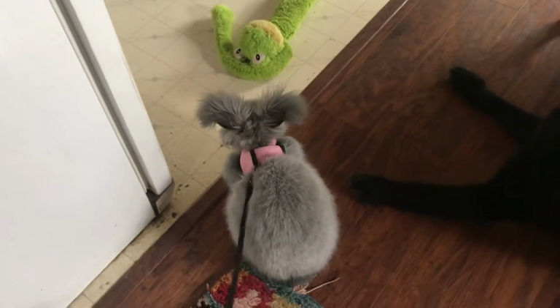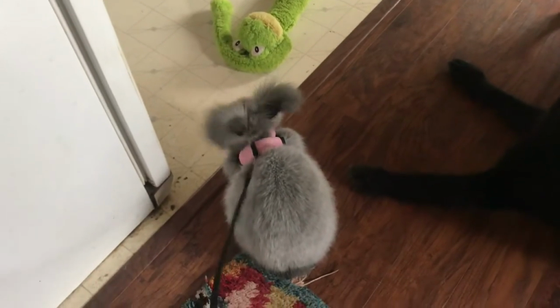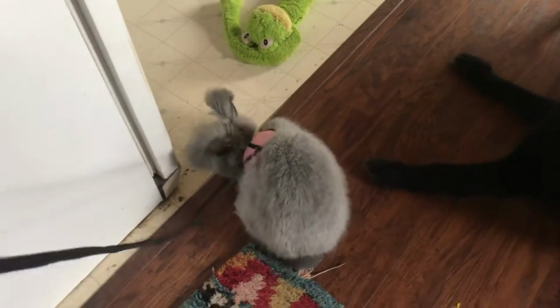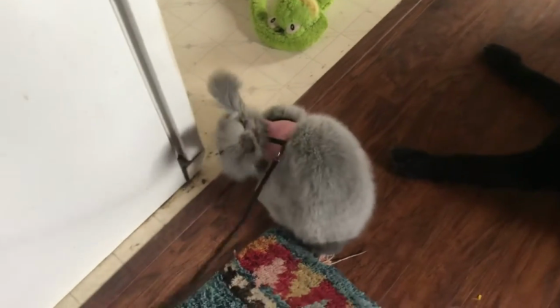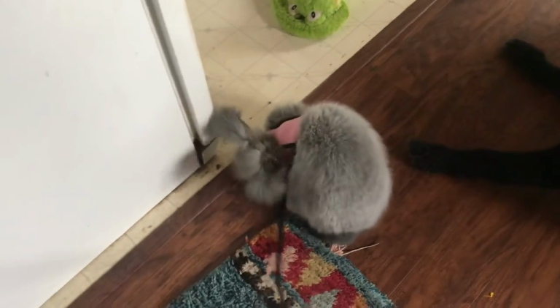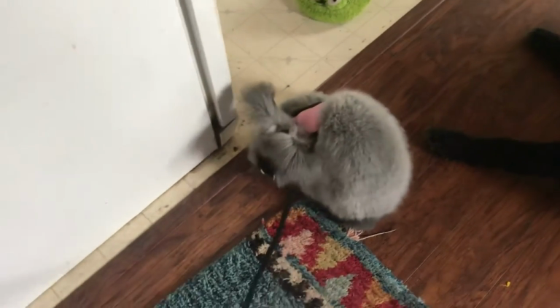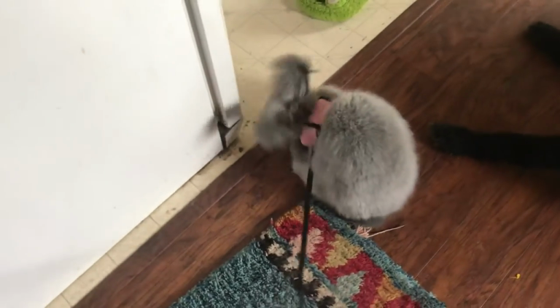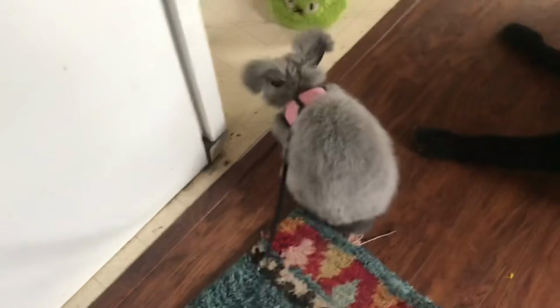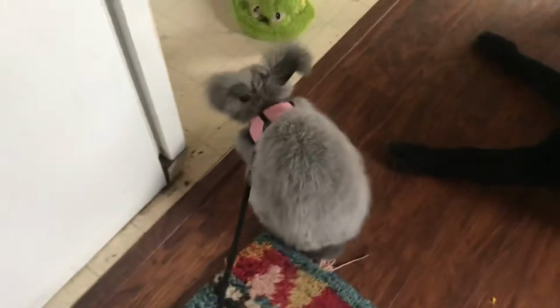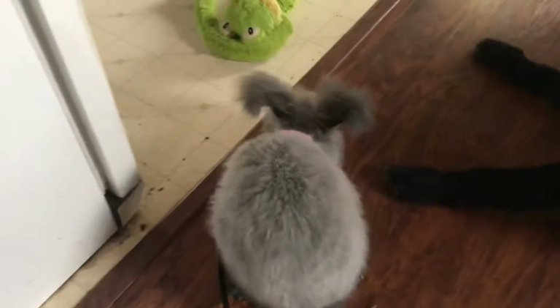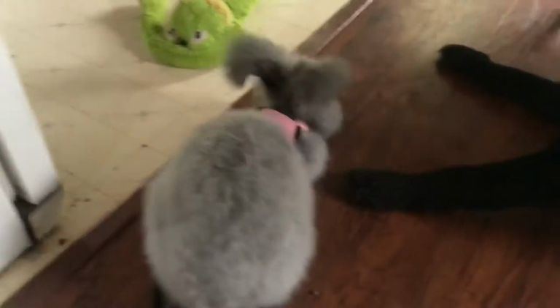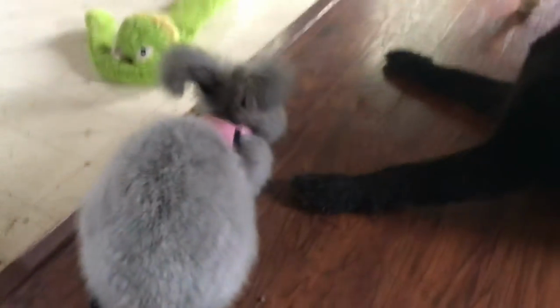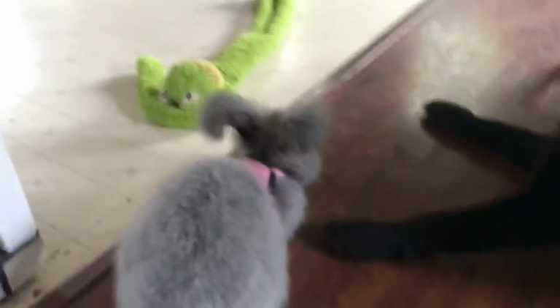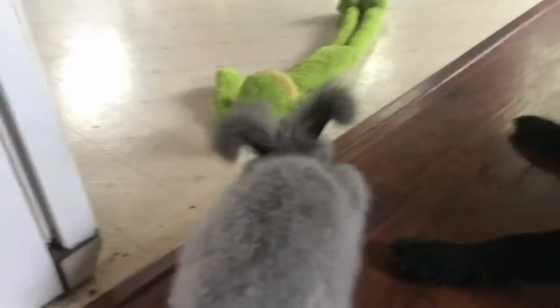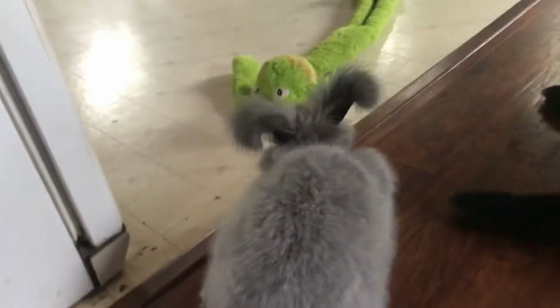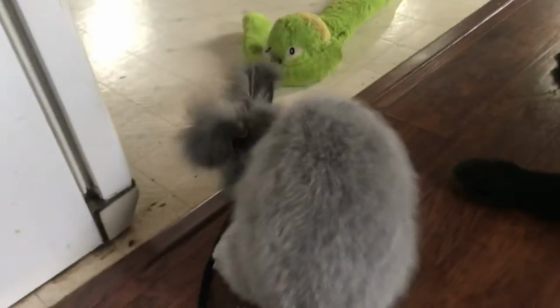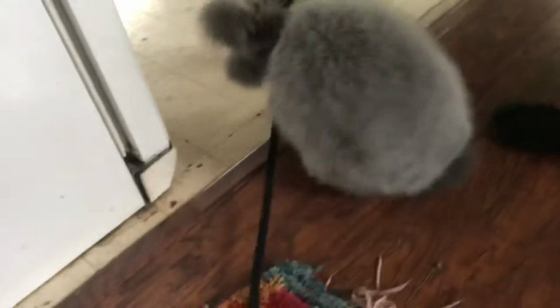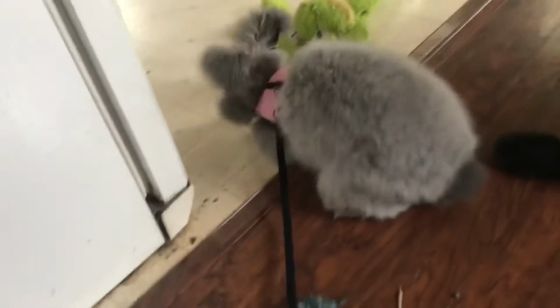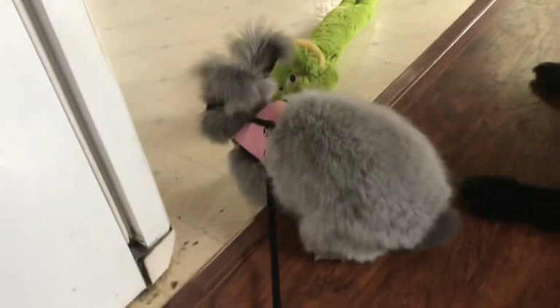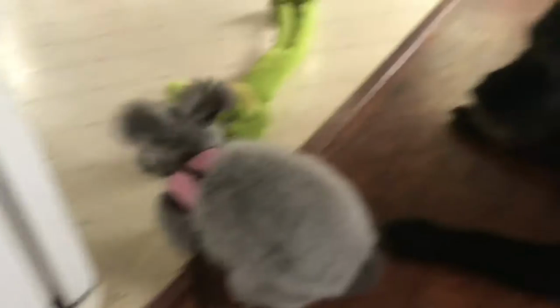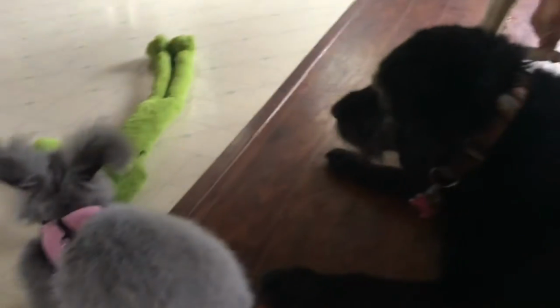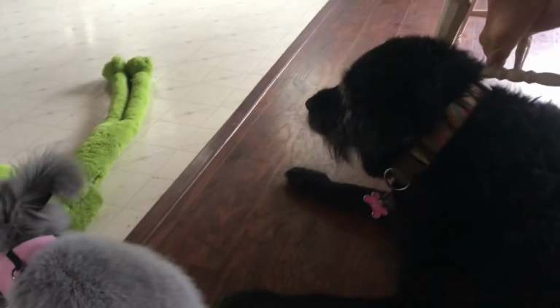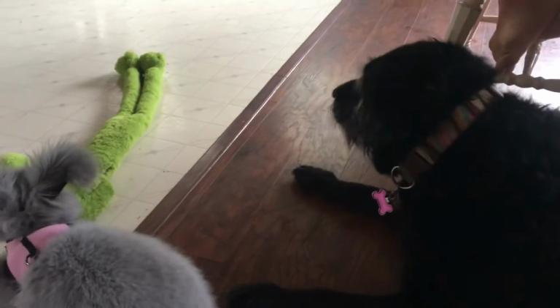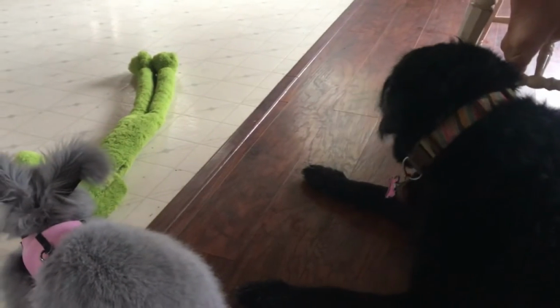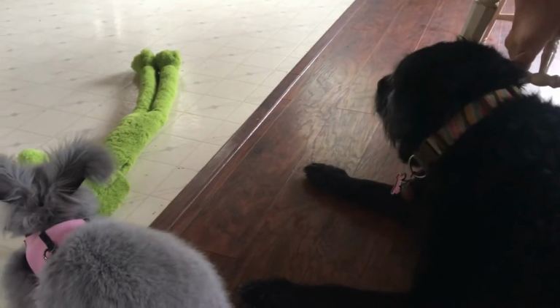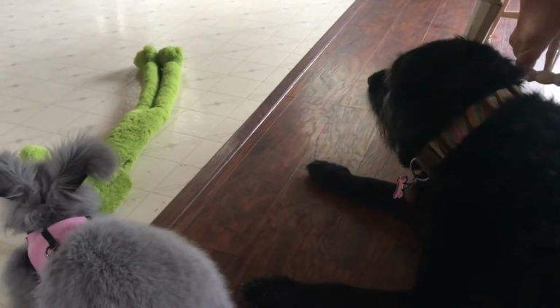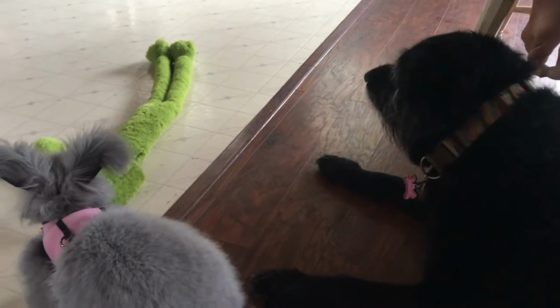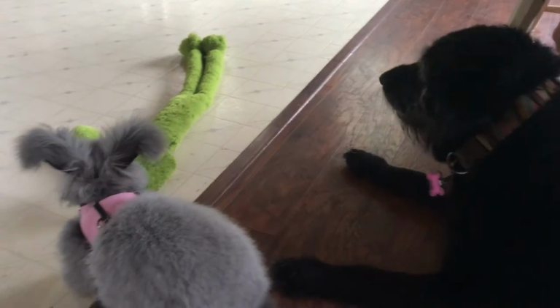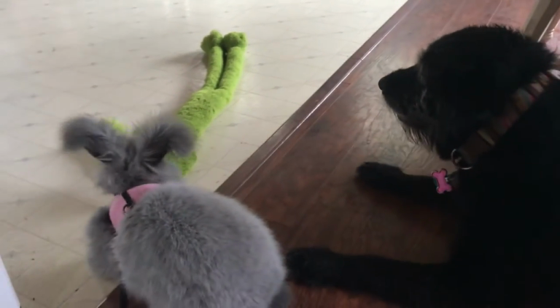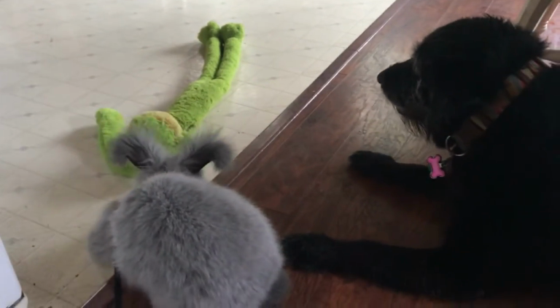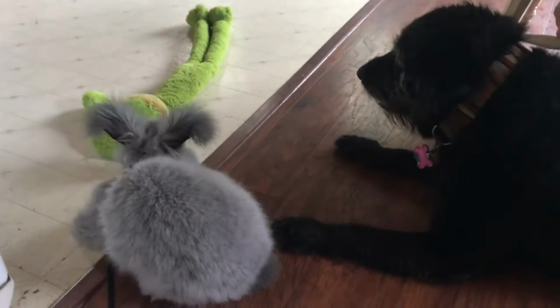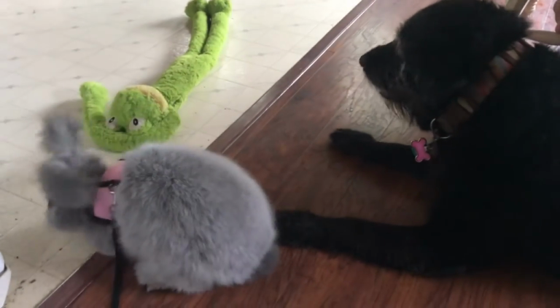Good morning, Stormy! Are you showing off your new little halter and leash? Yes. Oh, hi, Macy. Are you girls hanging out this morning?